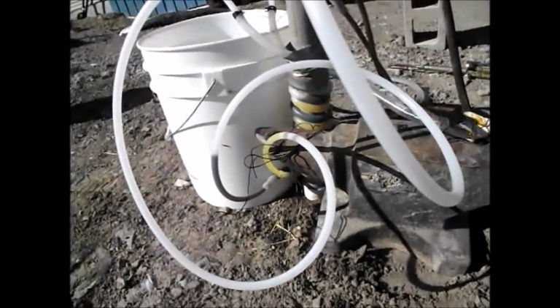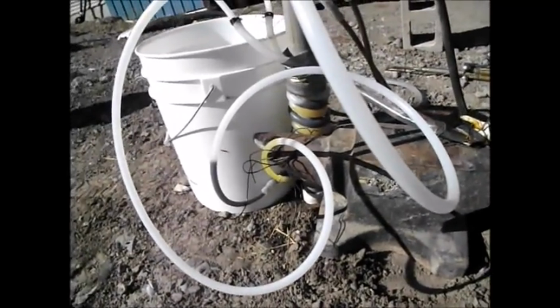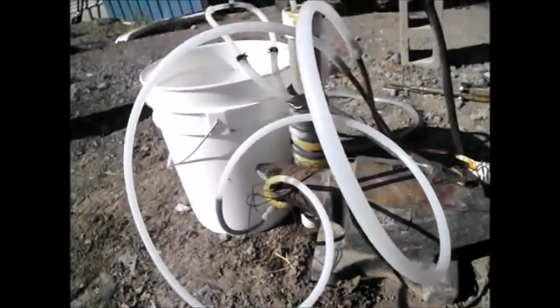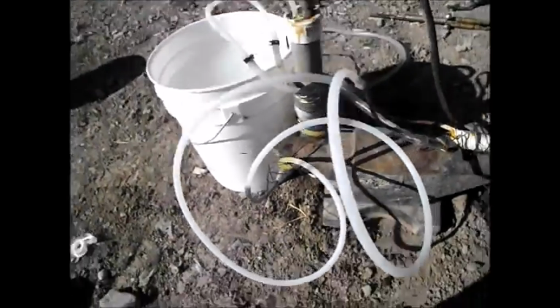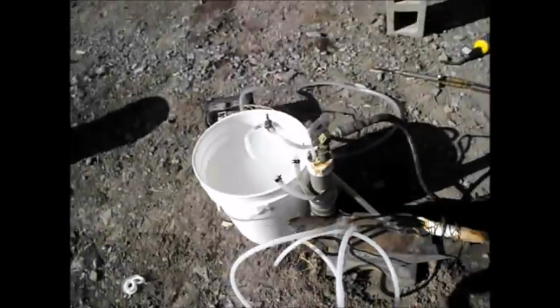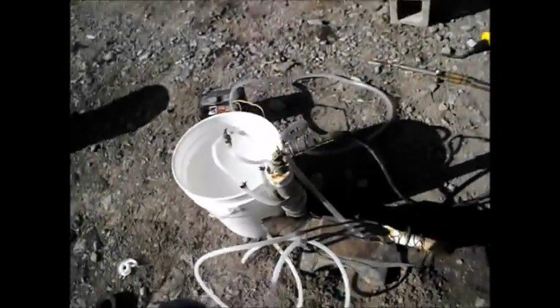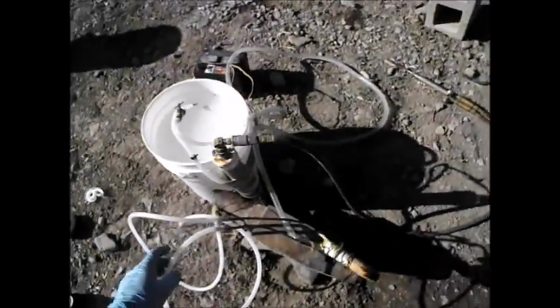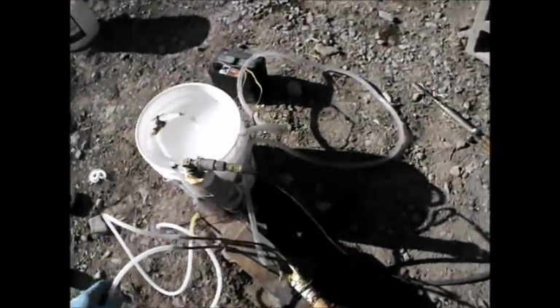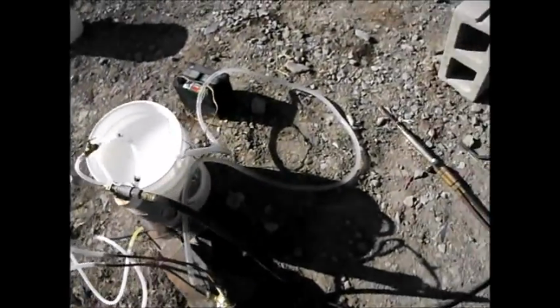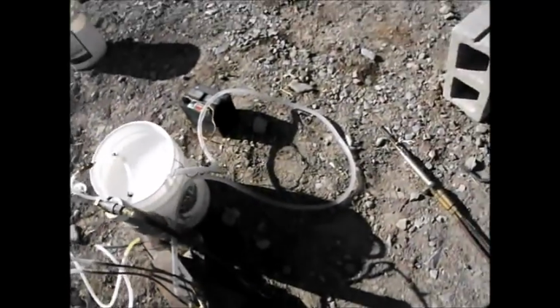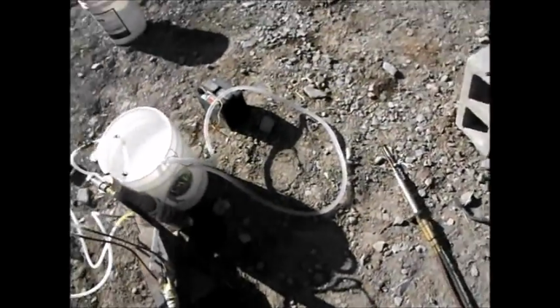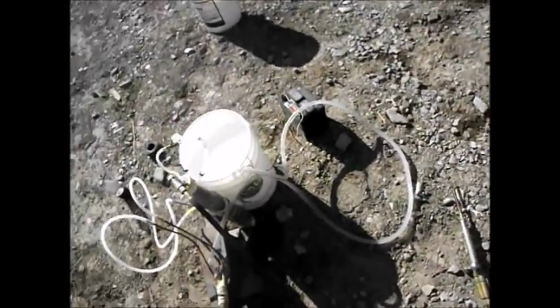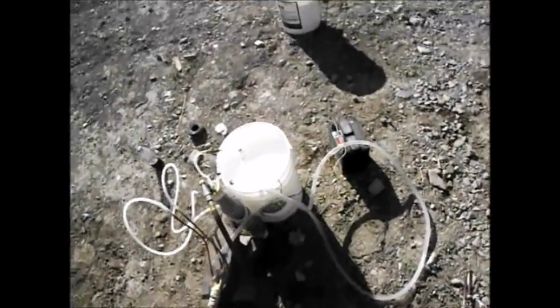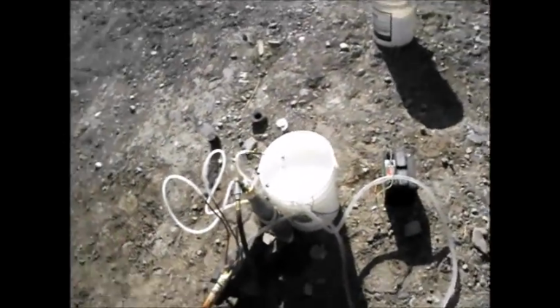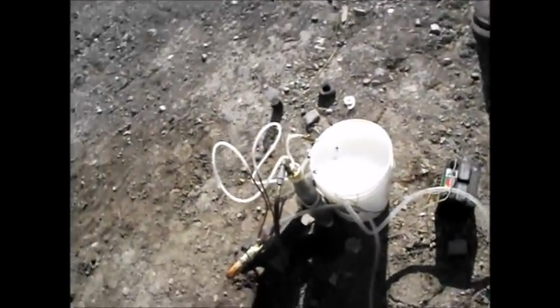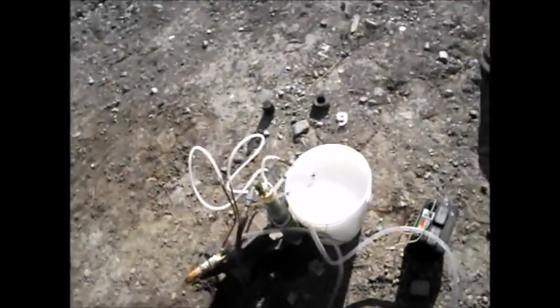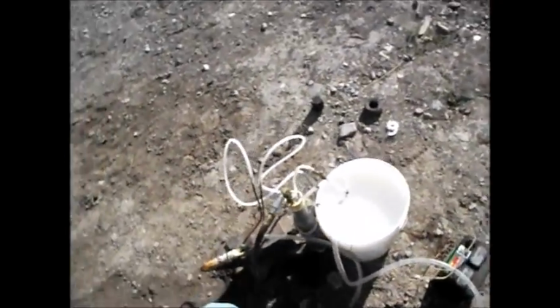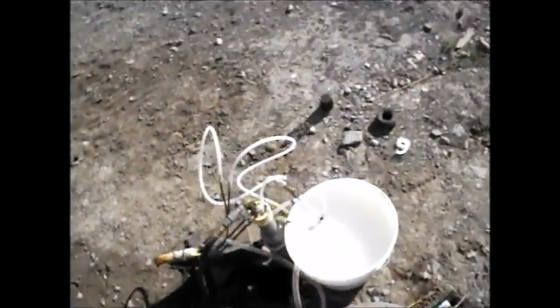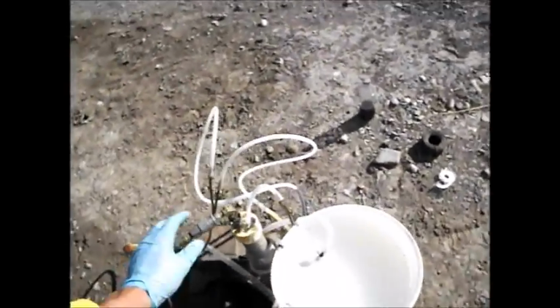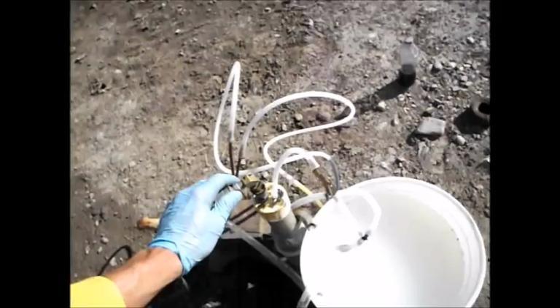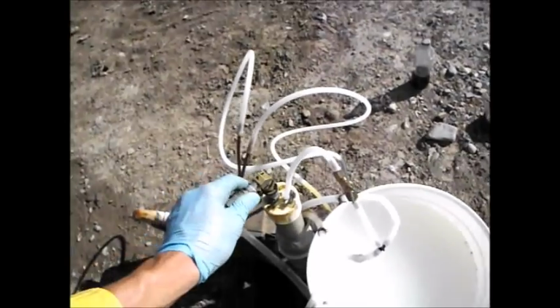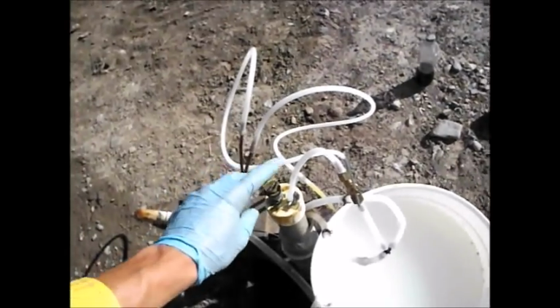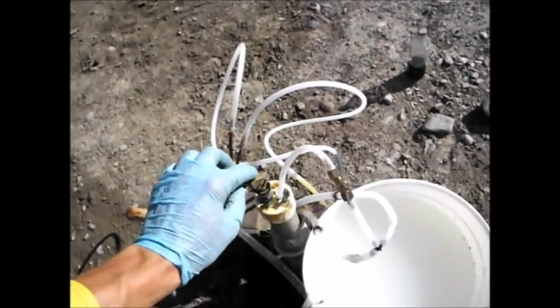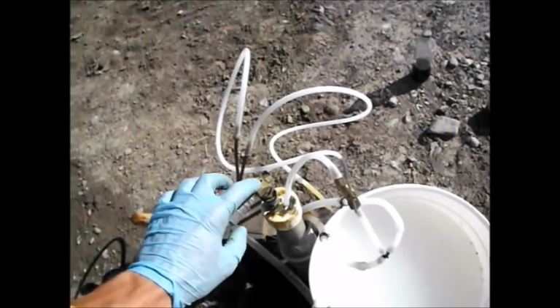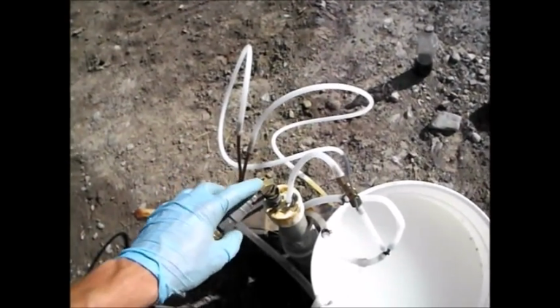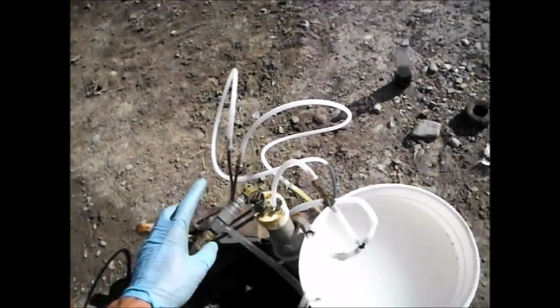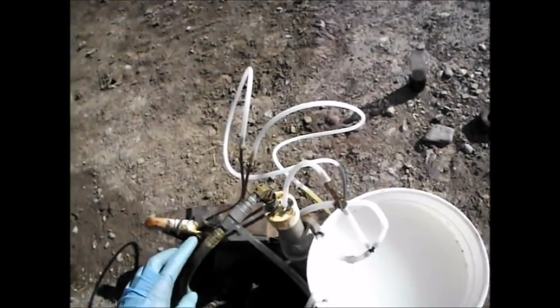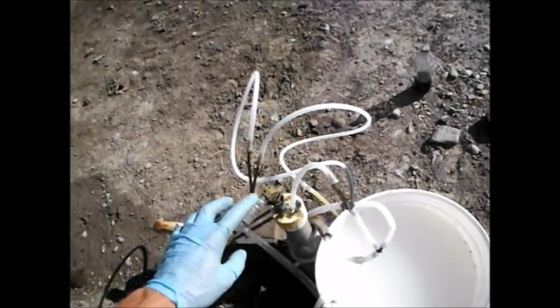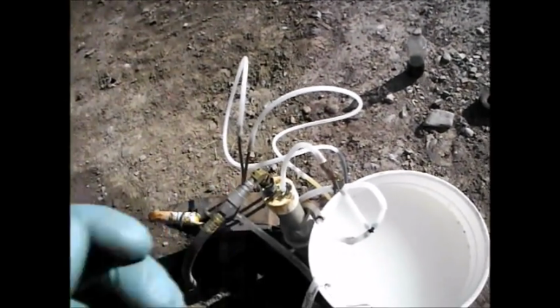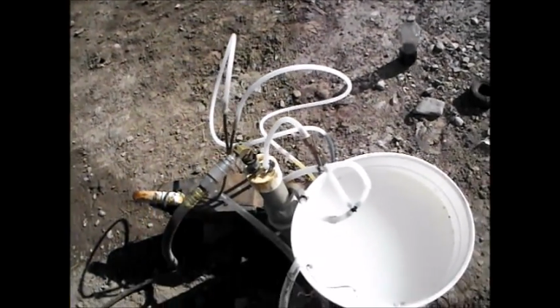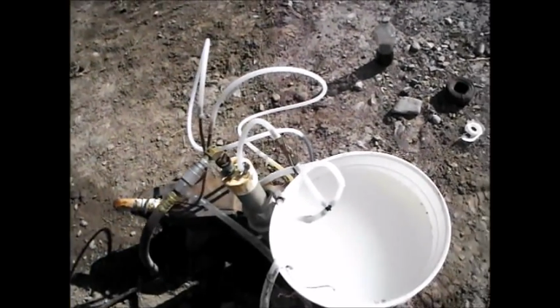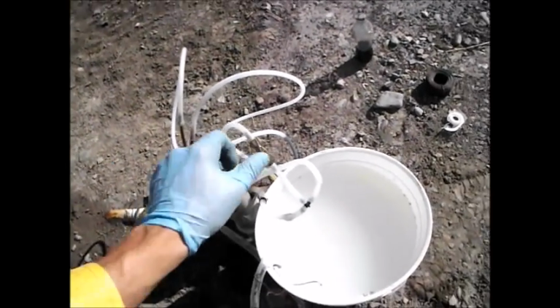Hopefully I don't have any leaks — that'd be bad. Alright, we're about ready to perform the test. I'm just going to have this hooked up to an air tank, just use compressed air to run the fuel through.